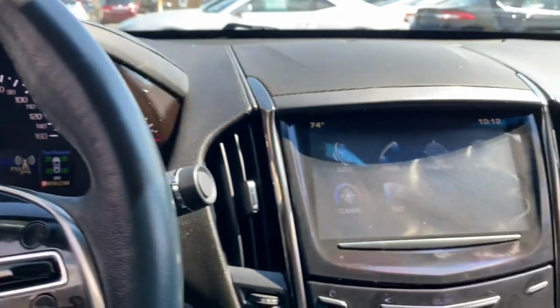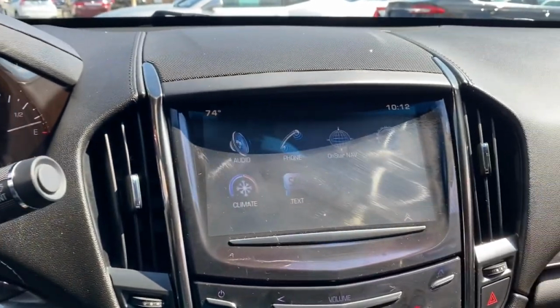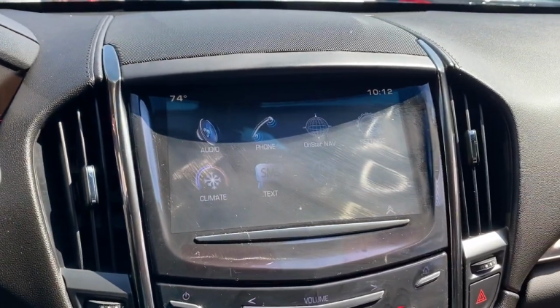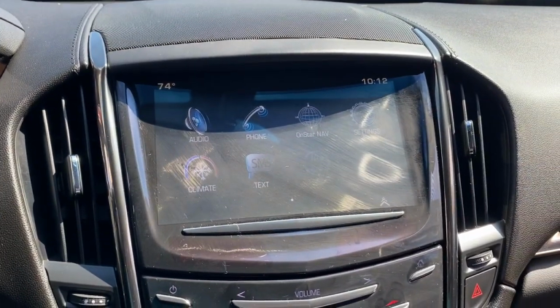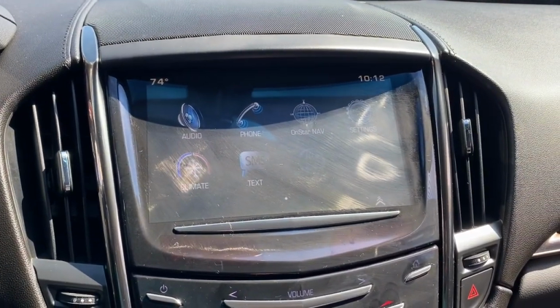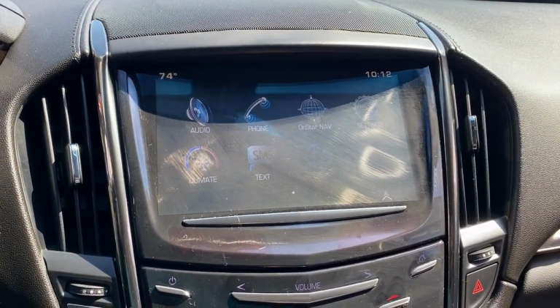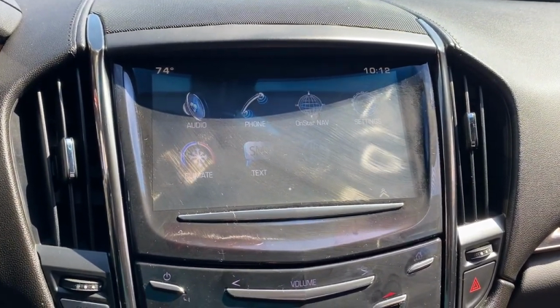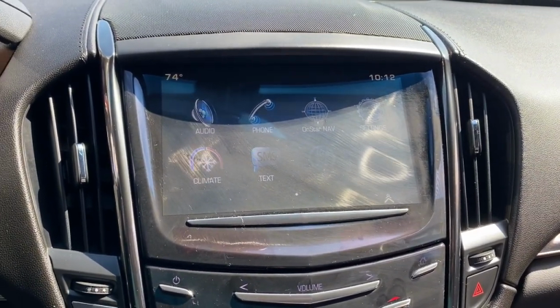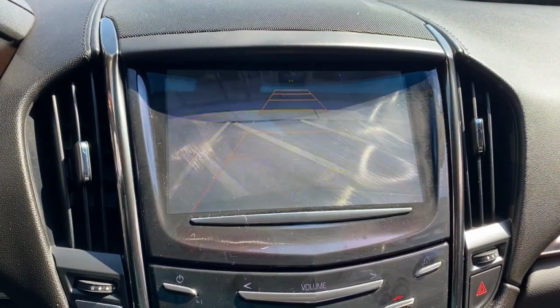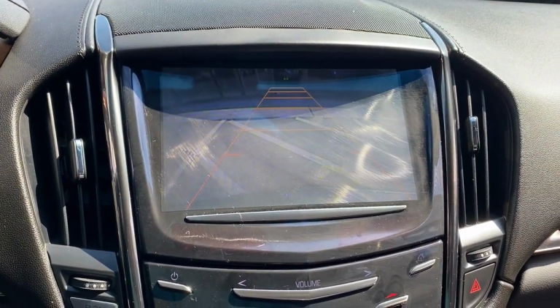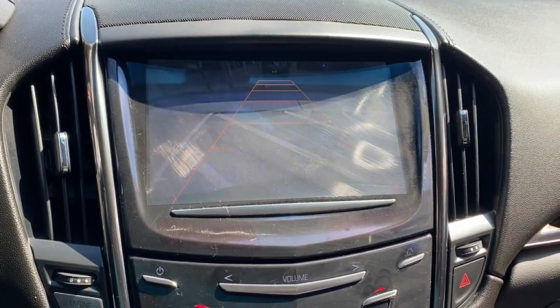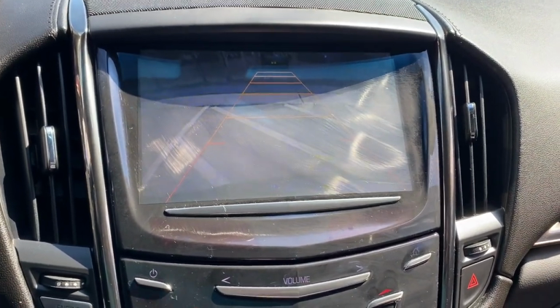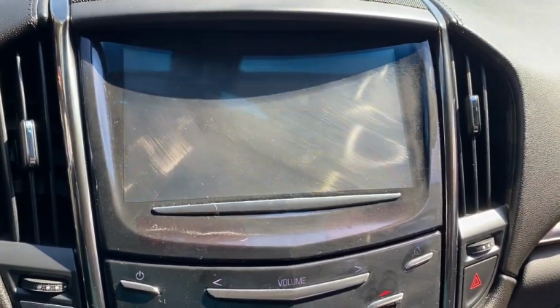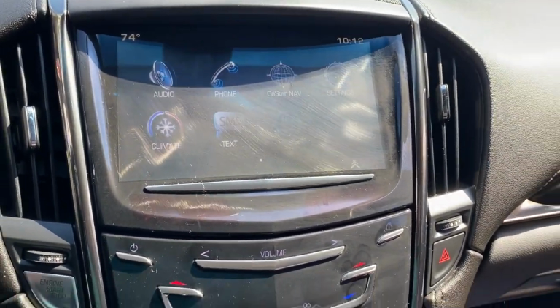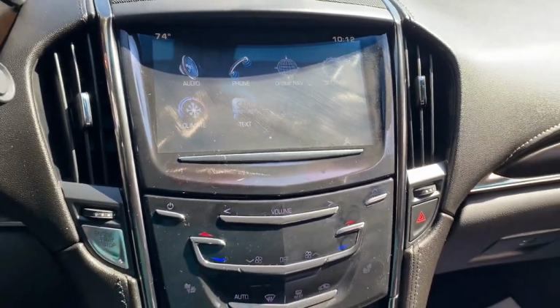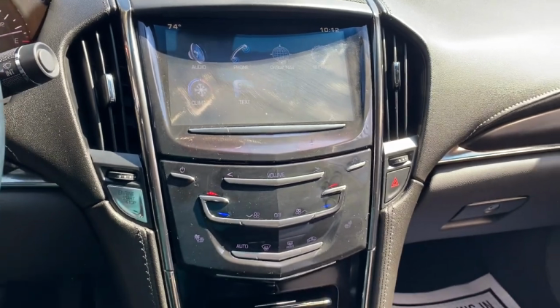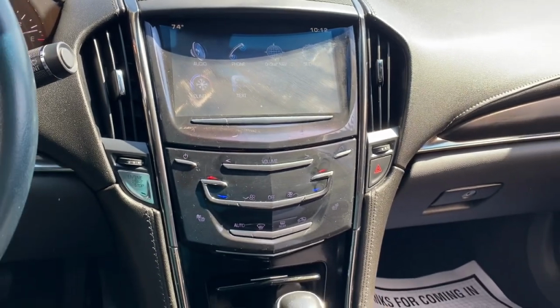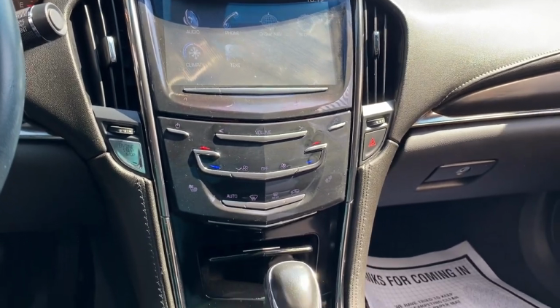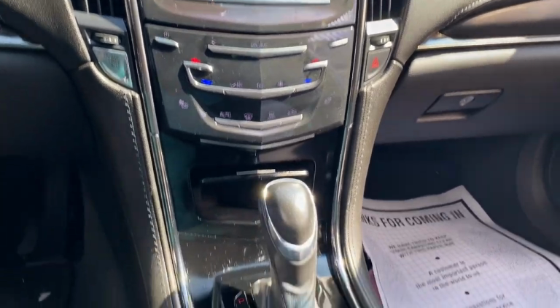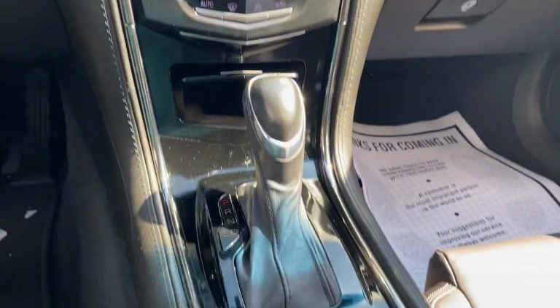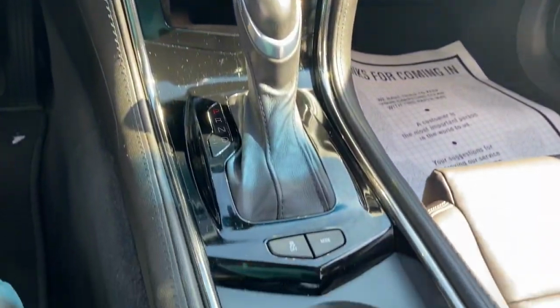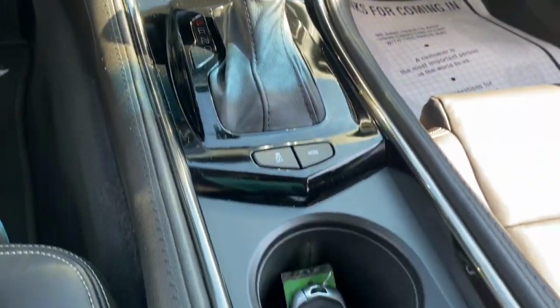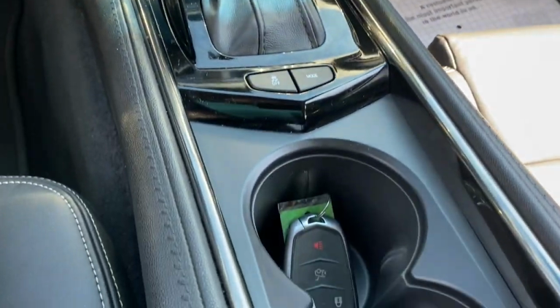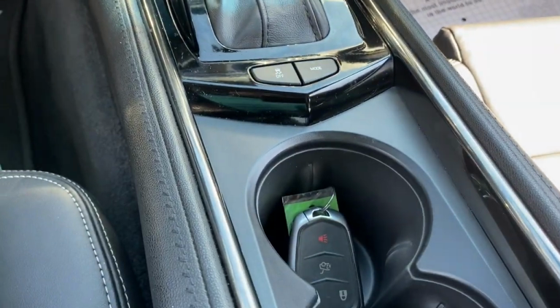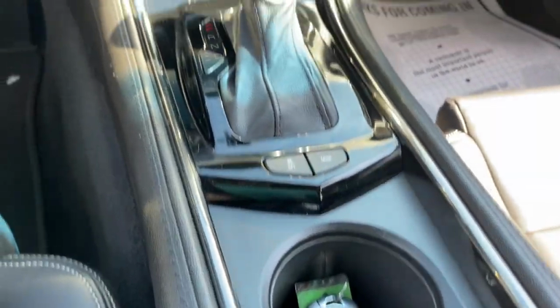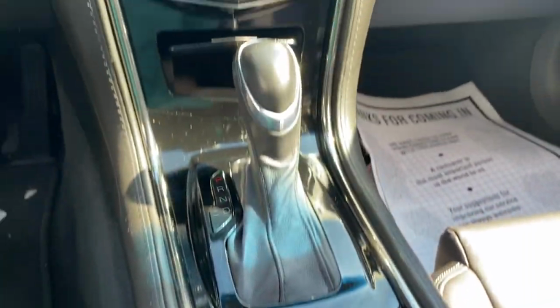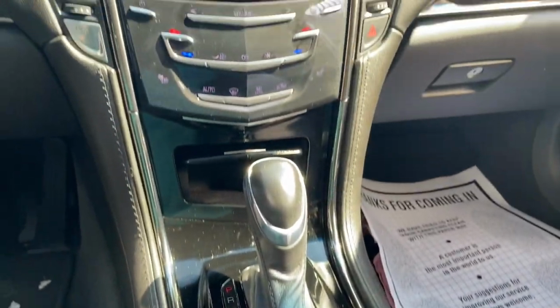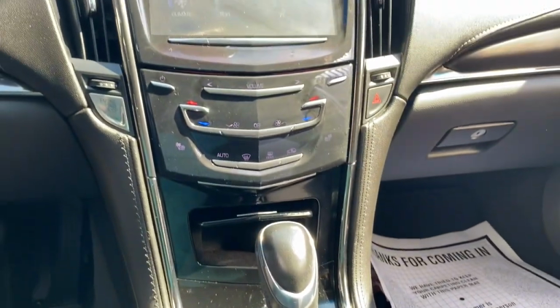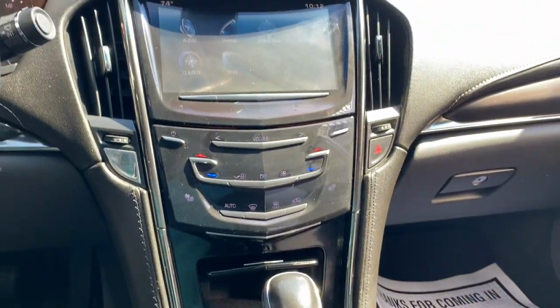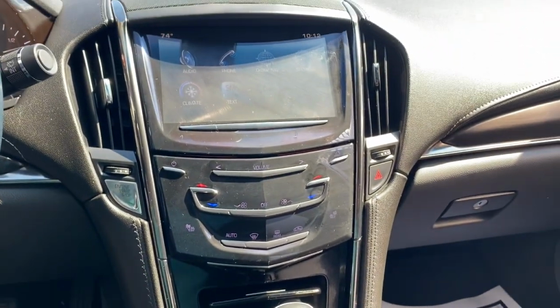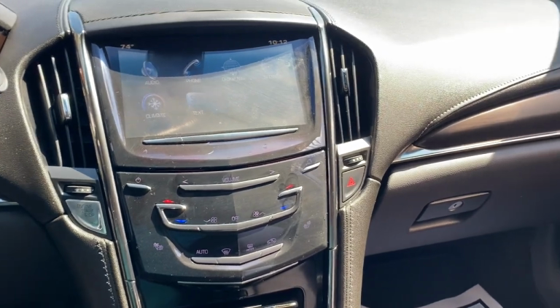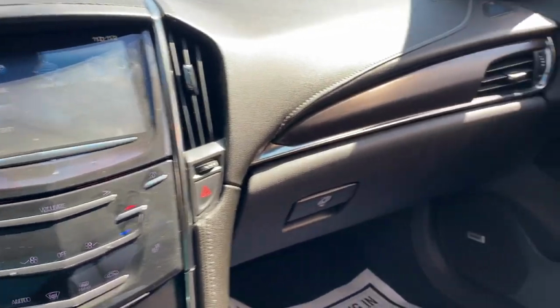The following are some of this vehicle's highlighted options: keyless entry, tire pressure monitoring system, stability control, intermittent wipers, and four-wheel disc brakes.